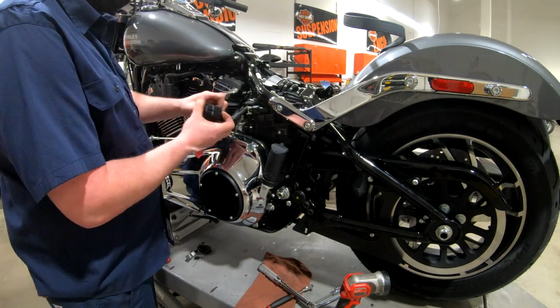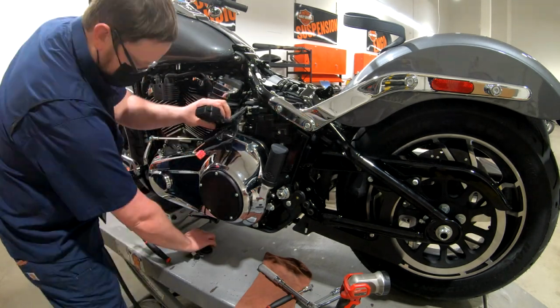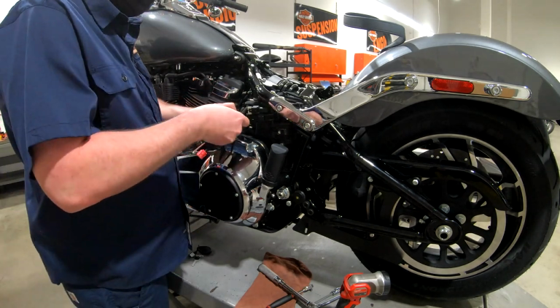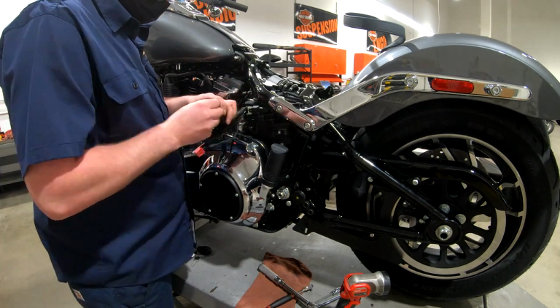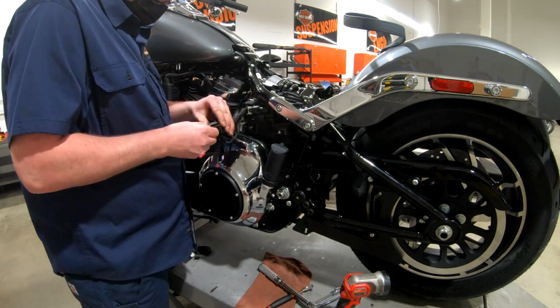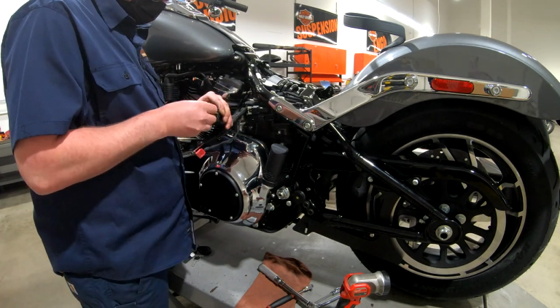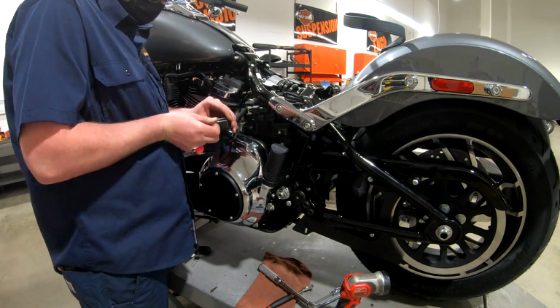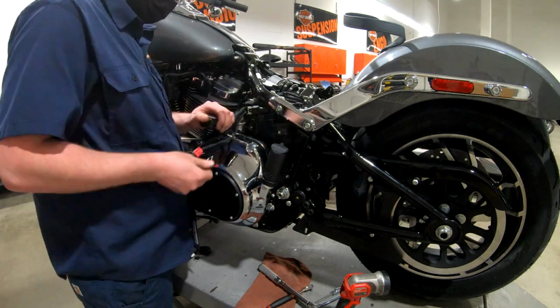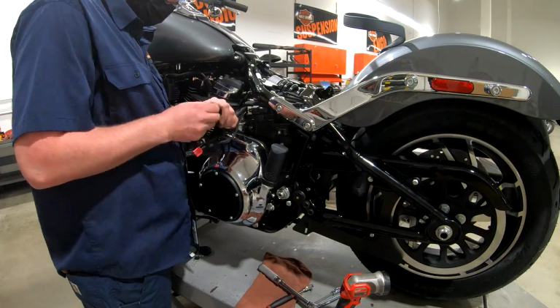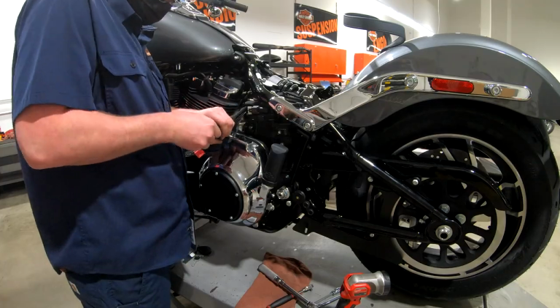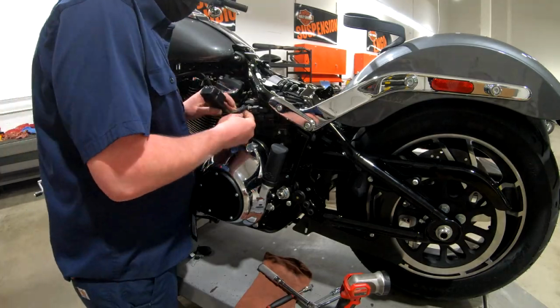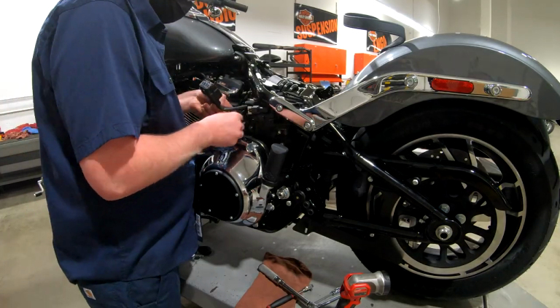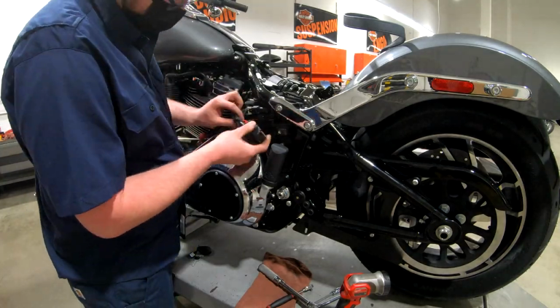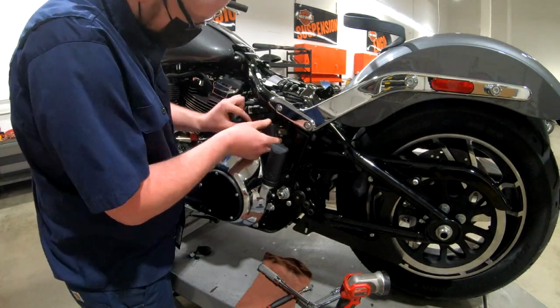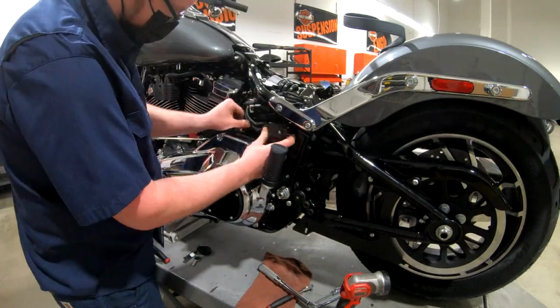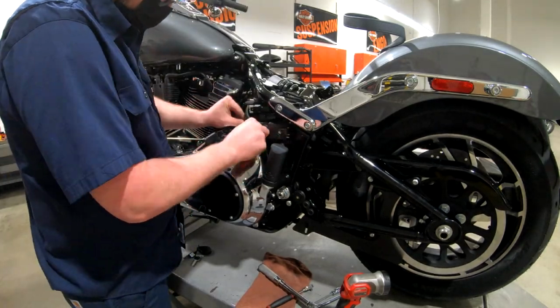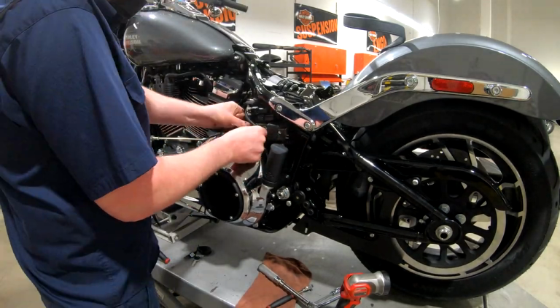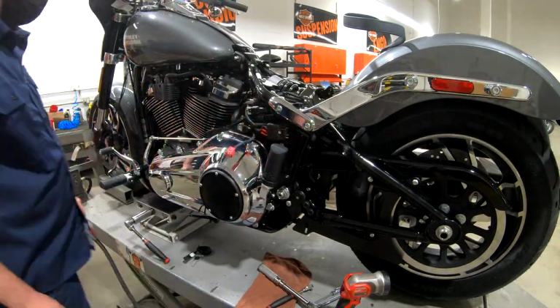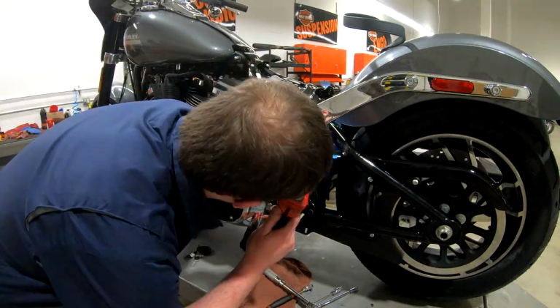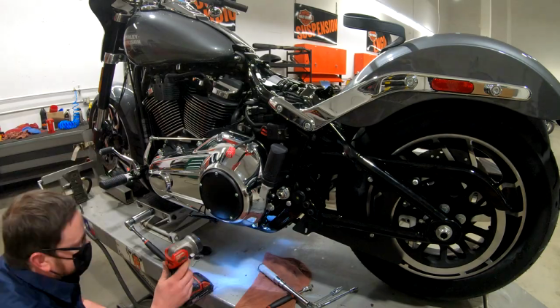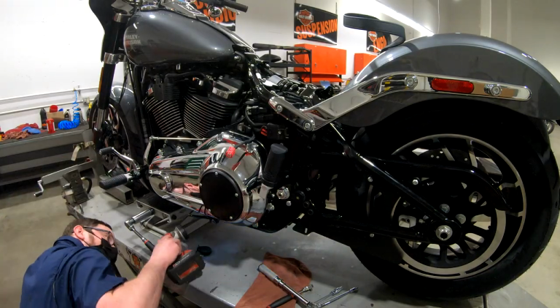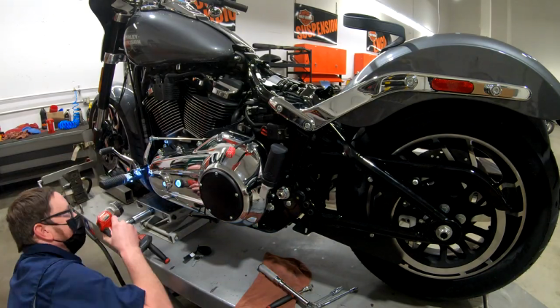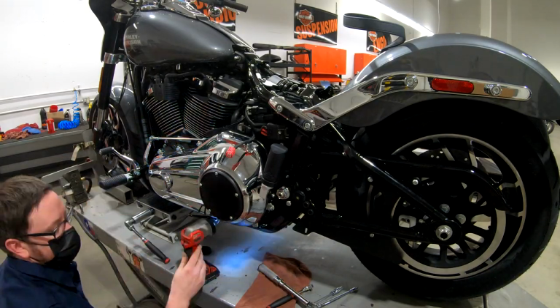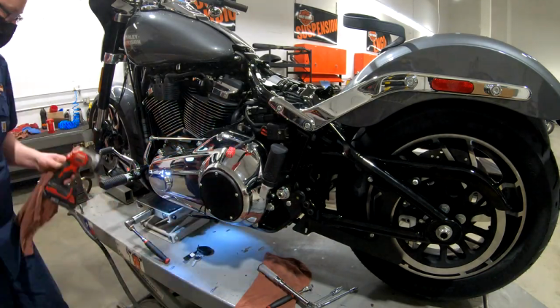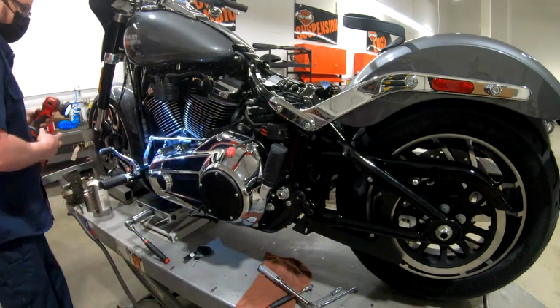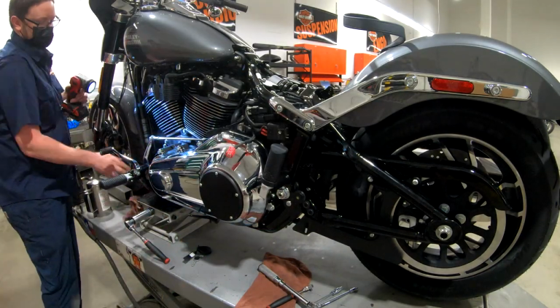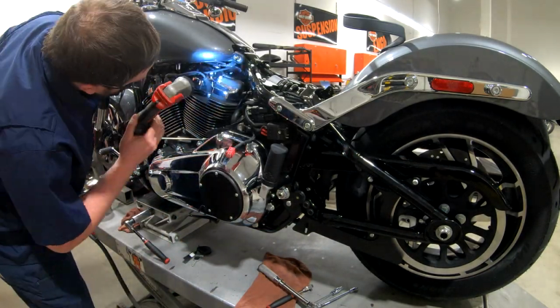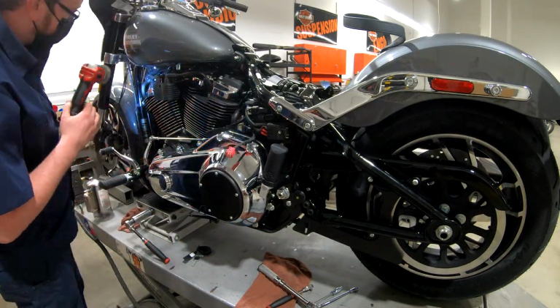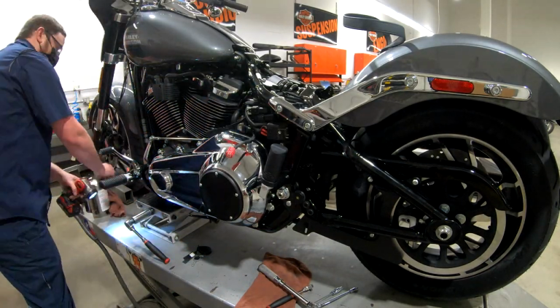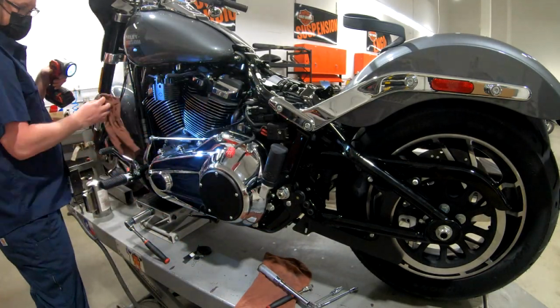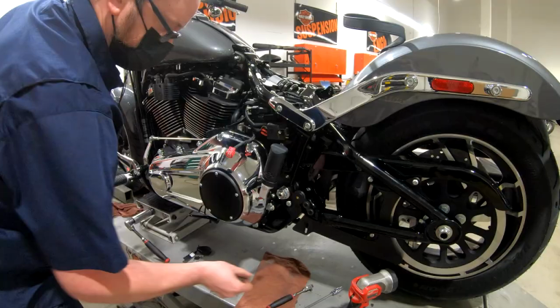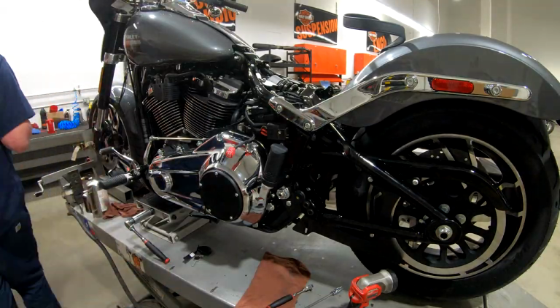Then we get the main maxi fuse back in the fuse holder. The motorcycle comes with two spare fuses, so we get those in there - they're a little bit of a bugger to get in the fuse caddy, but we get all that tidied away and put in the electrical harness.